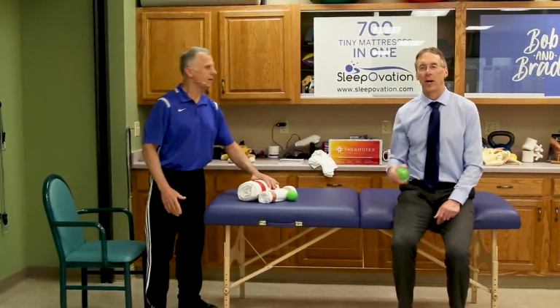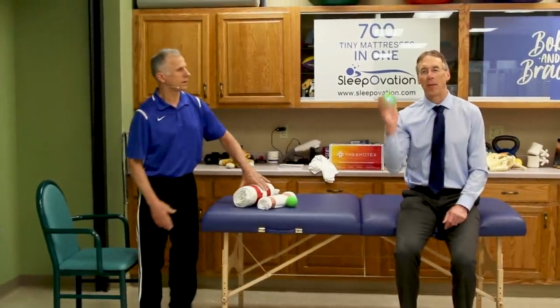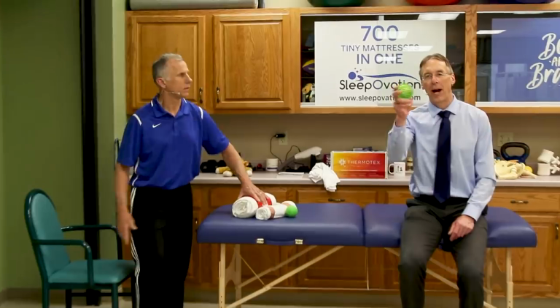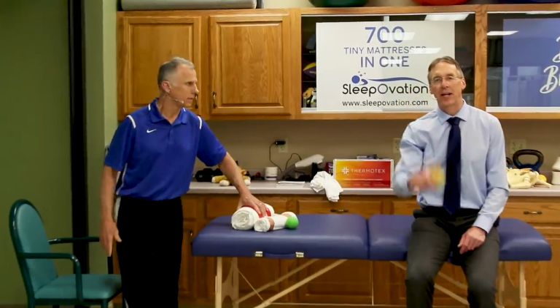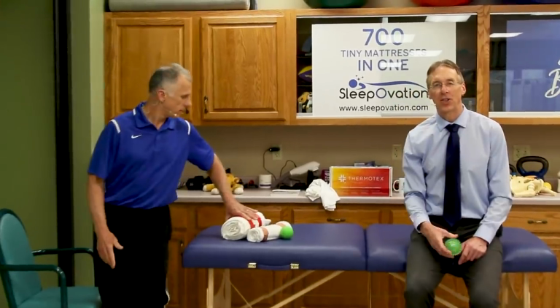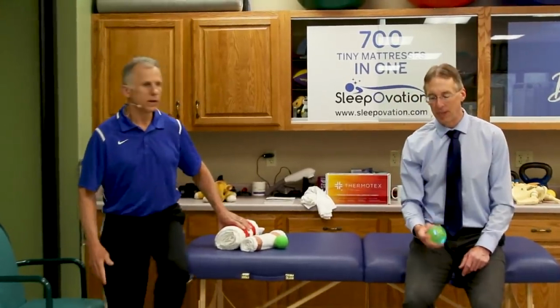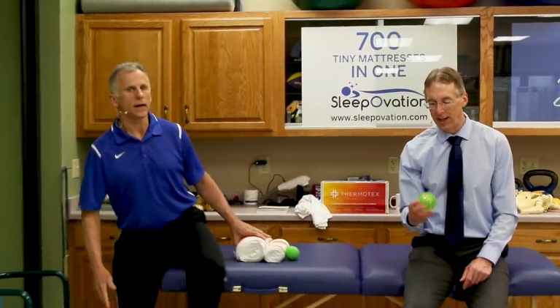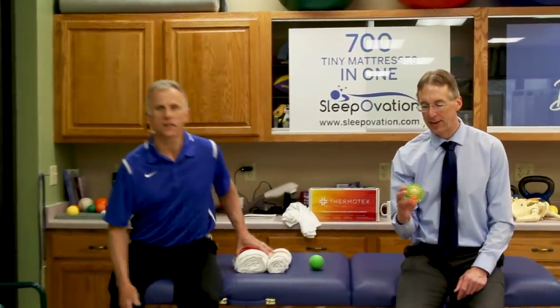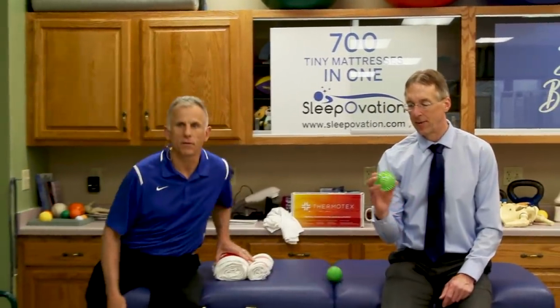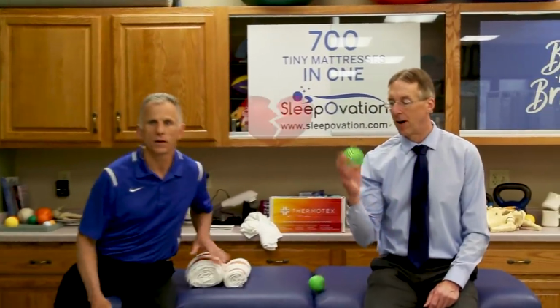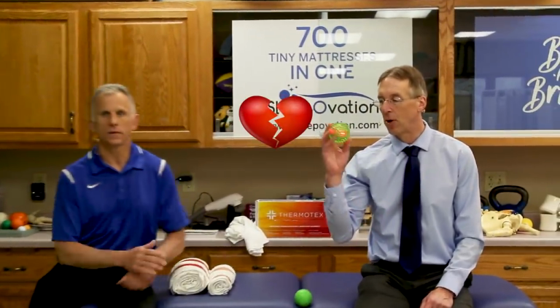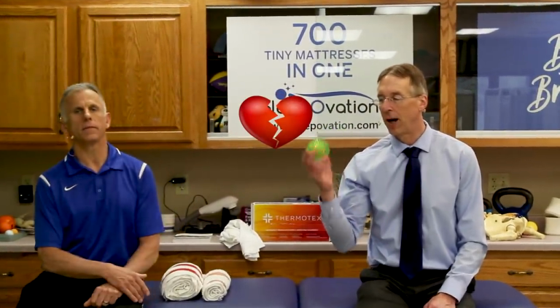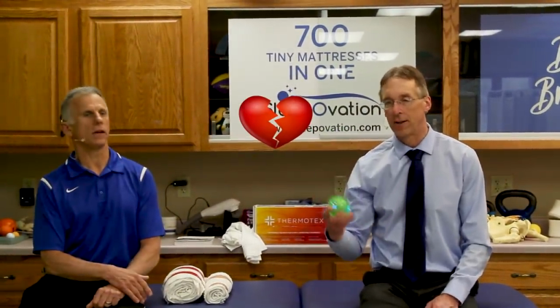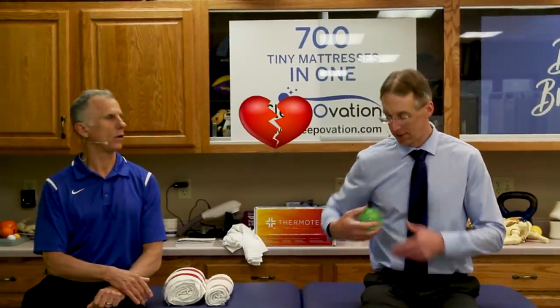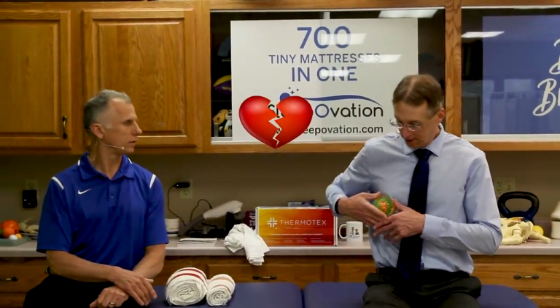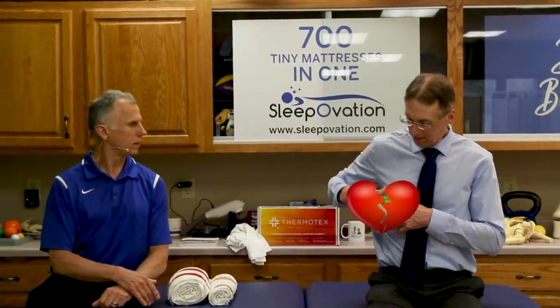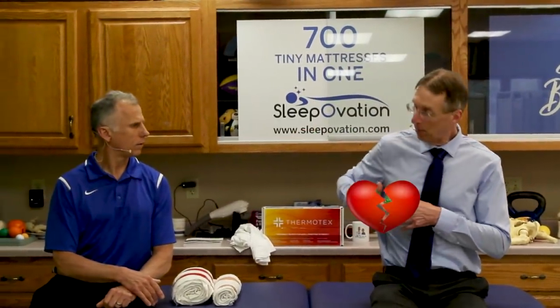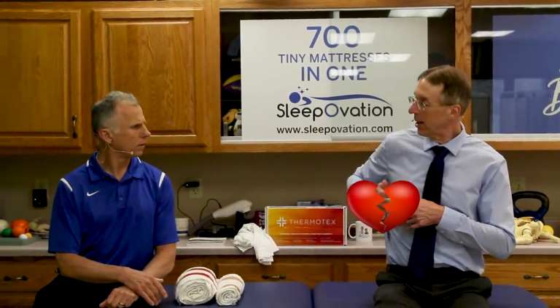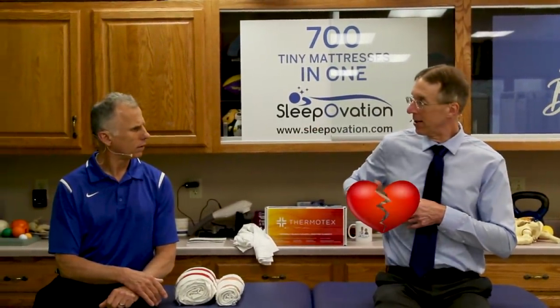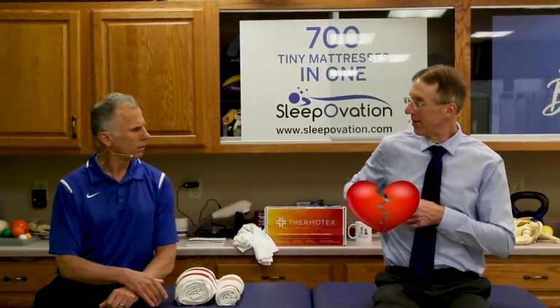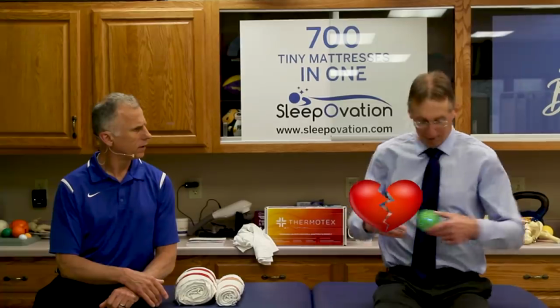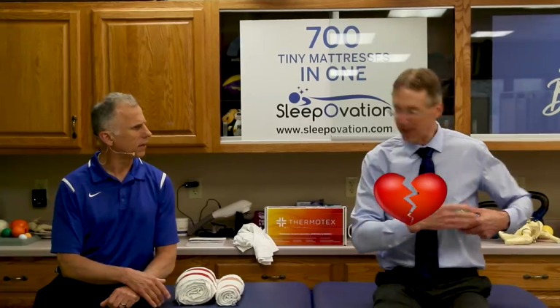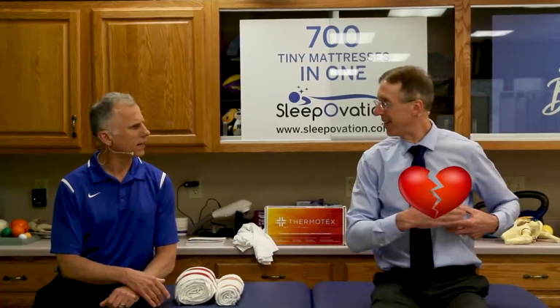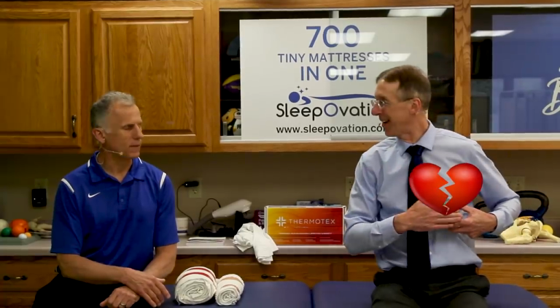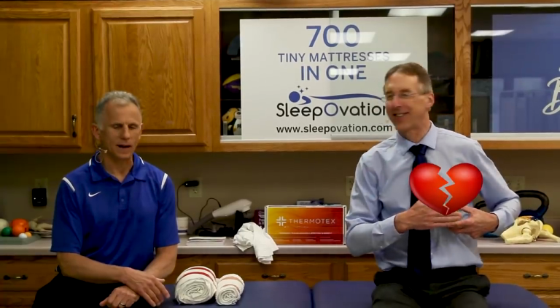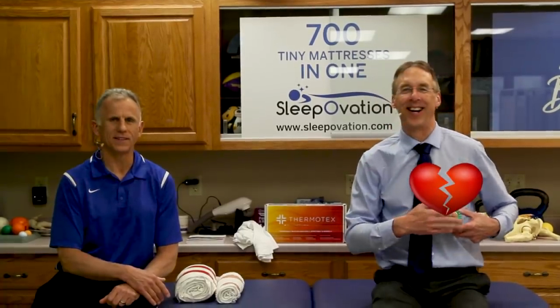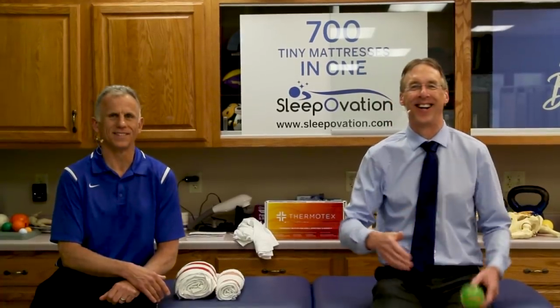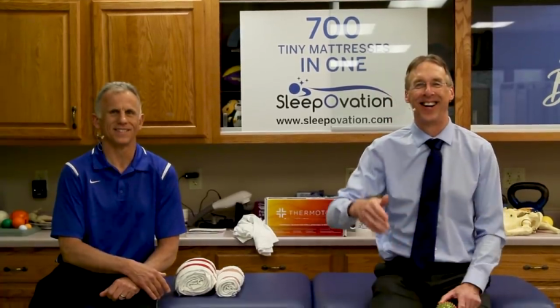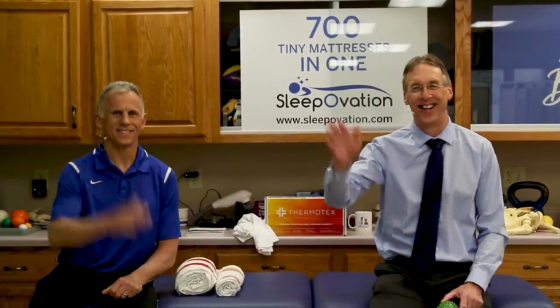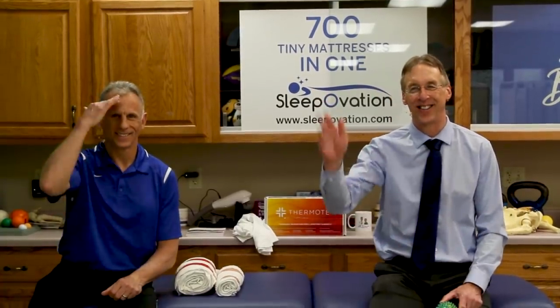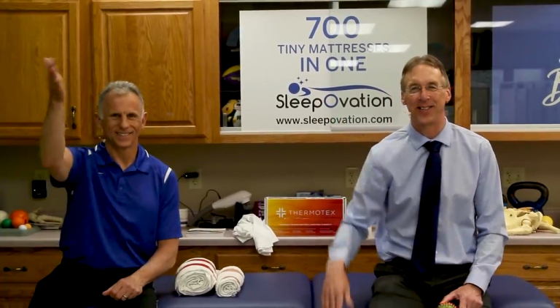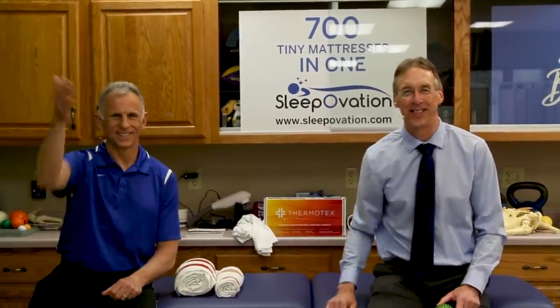Remember, Brad and I can fix just about anything — except for a broken heart. But we're working on it. Thanks for watching.